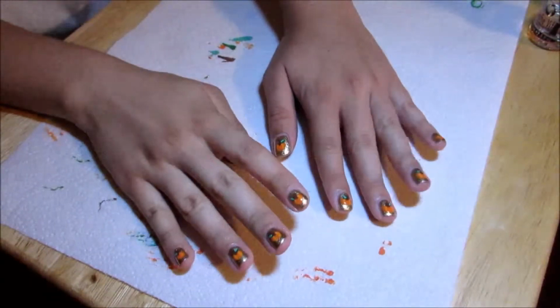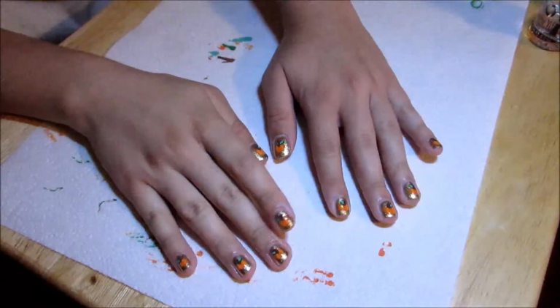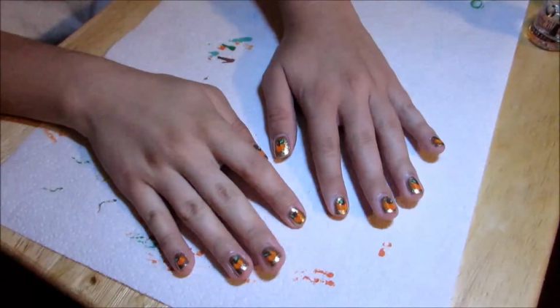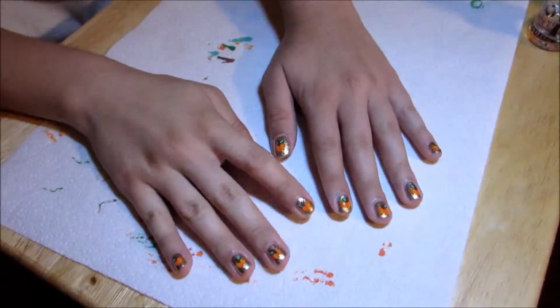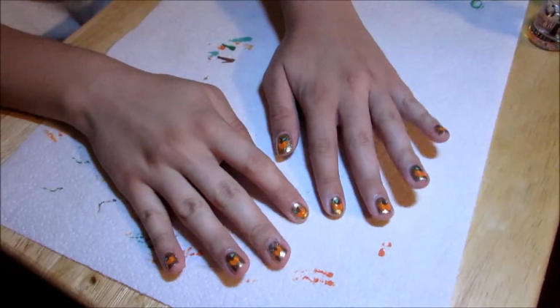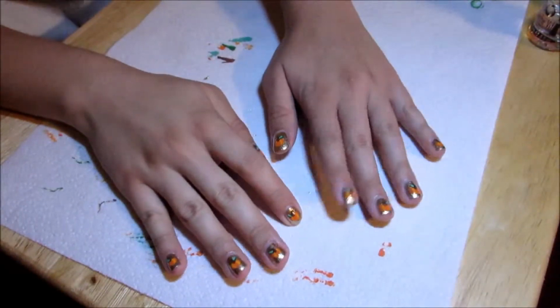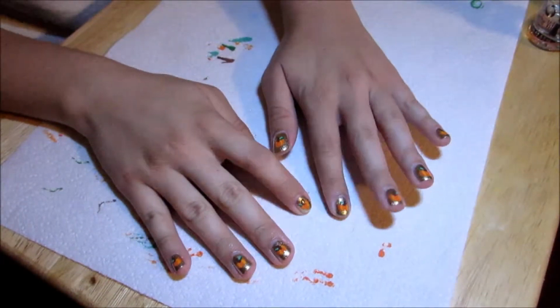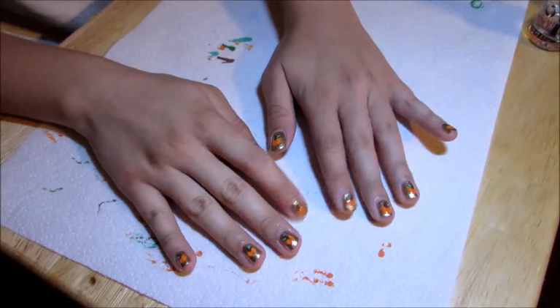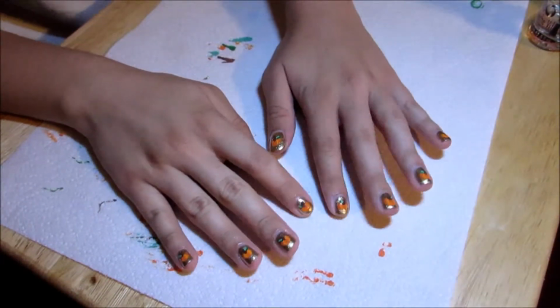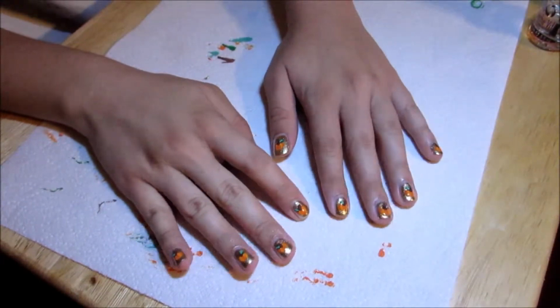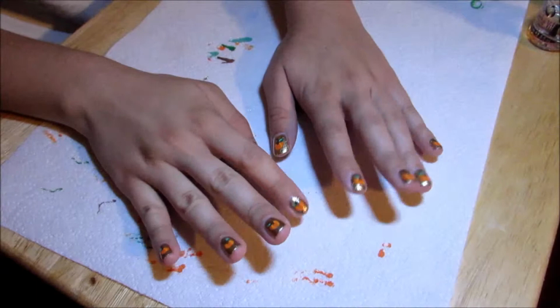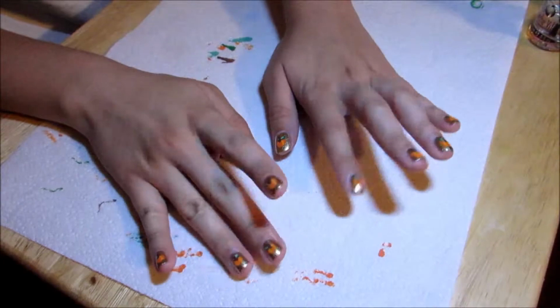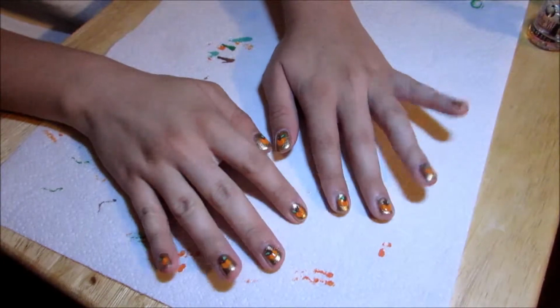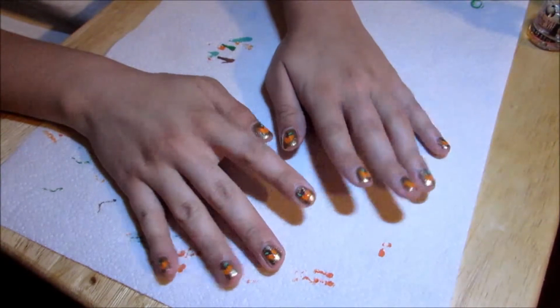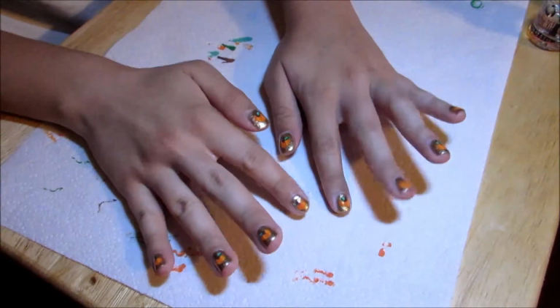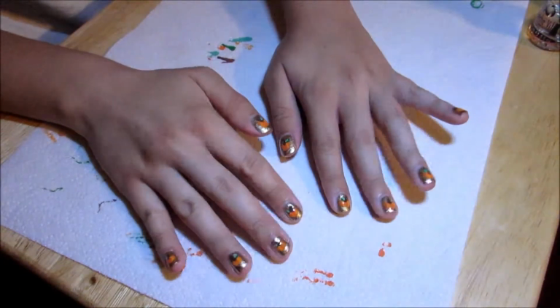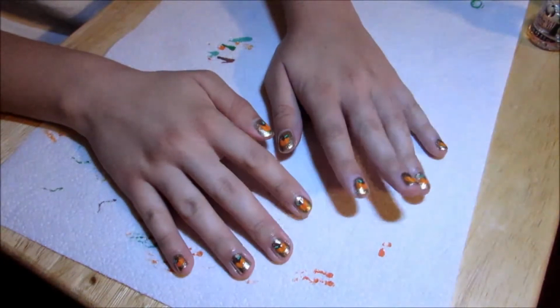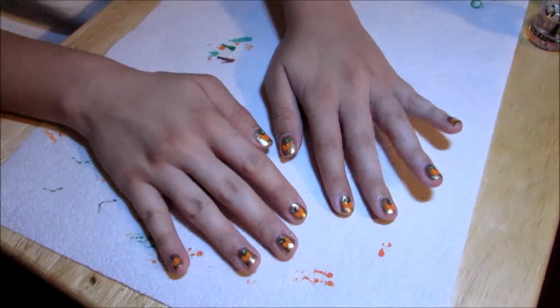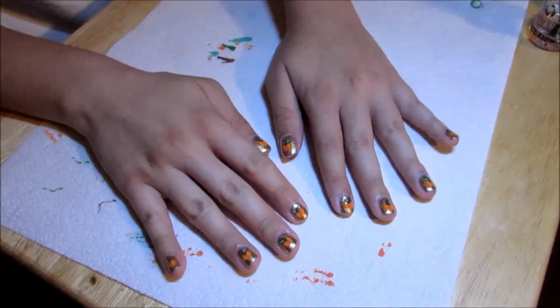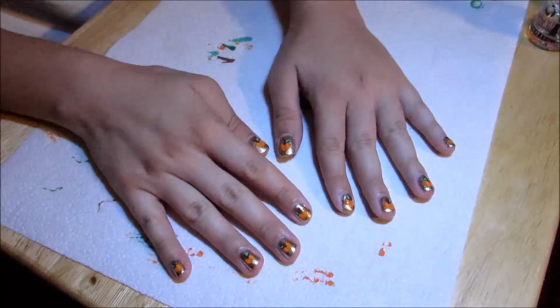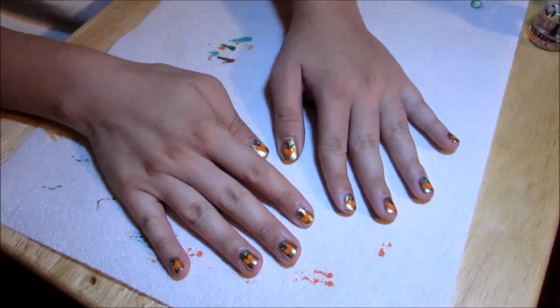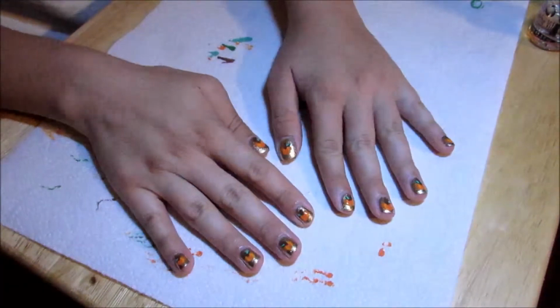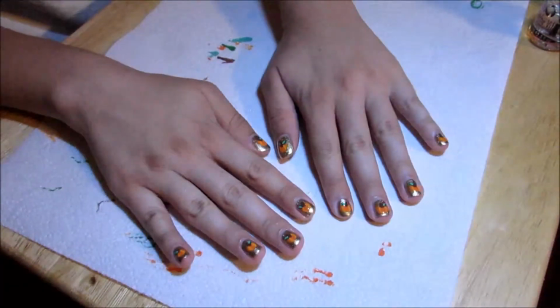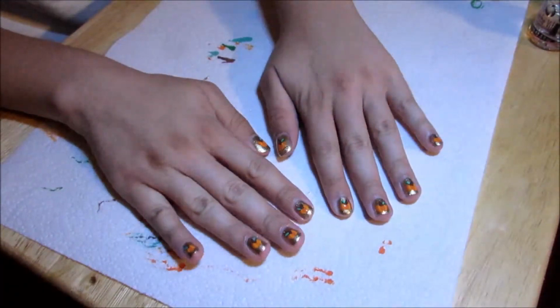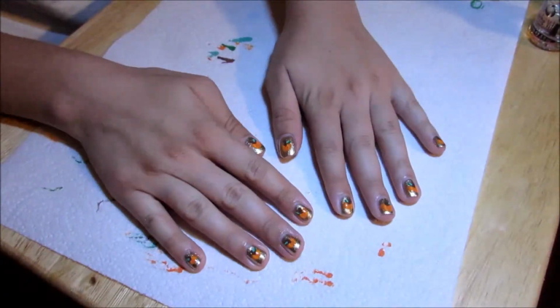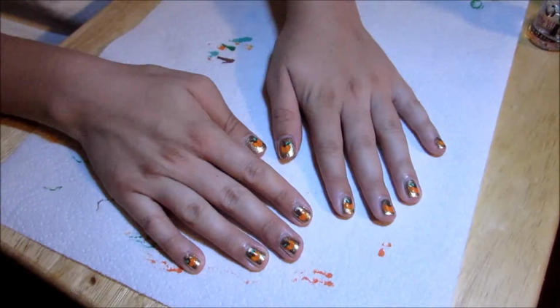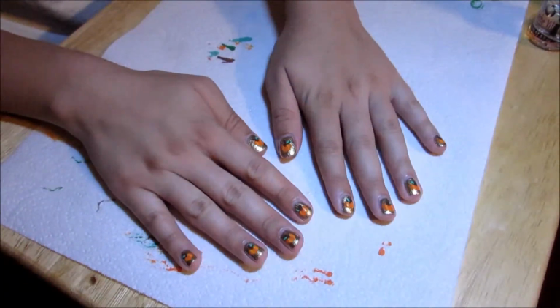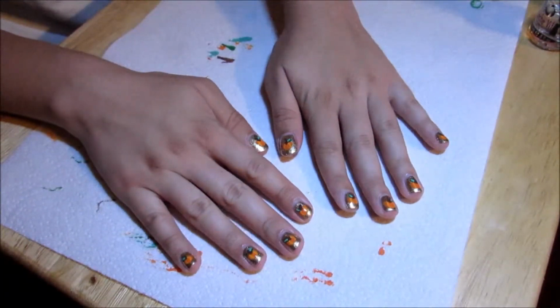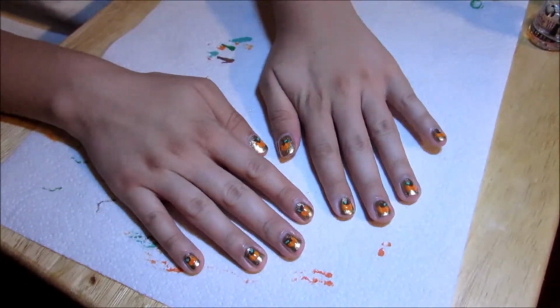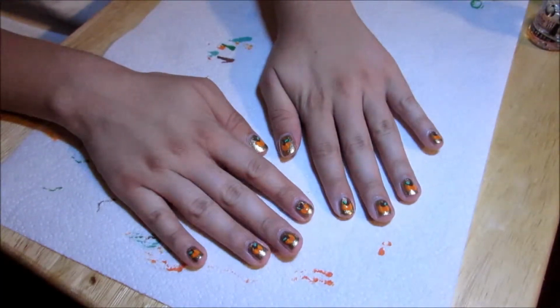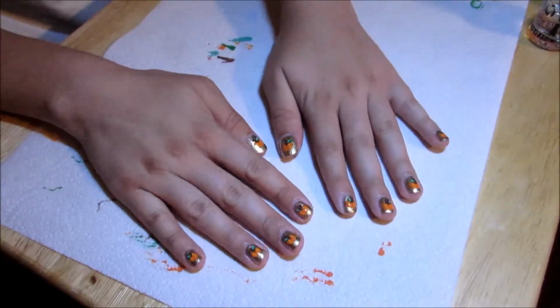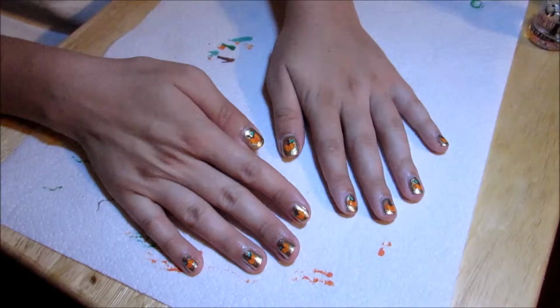Hello everyone, welcome to my channel Amazing Nails. Today we have pumpkin nails for the beginning of fall.